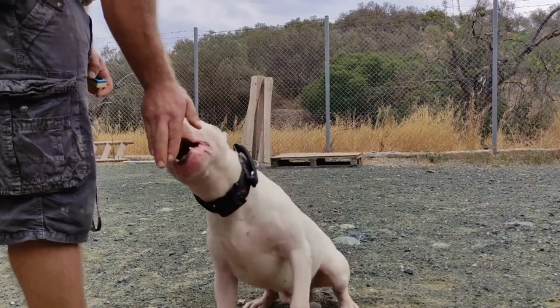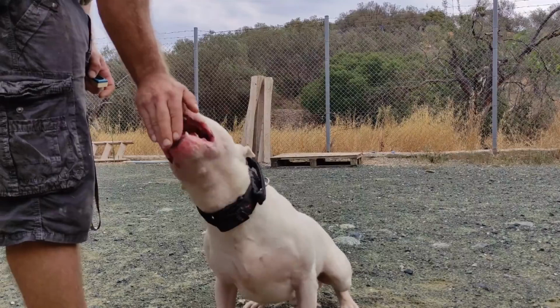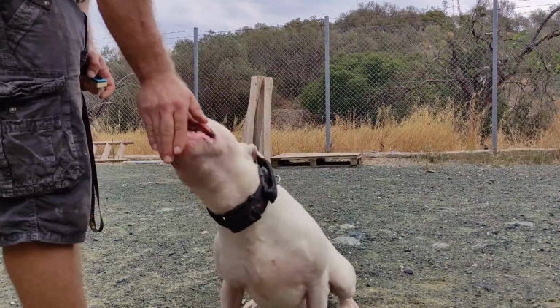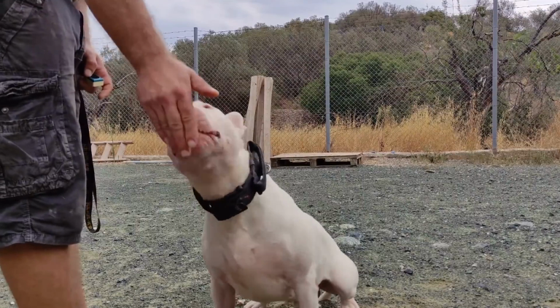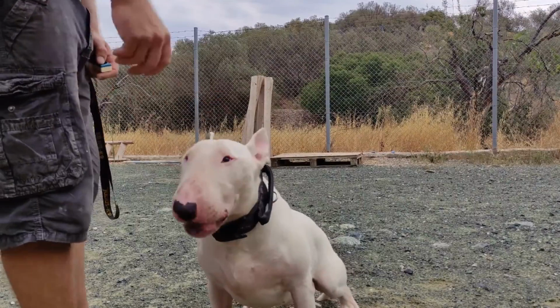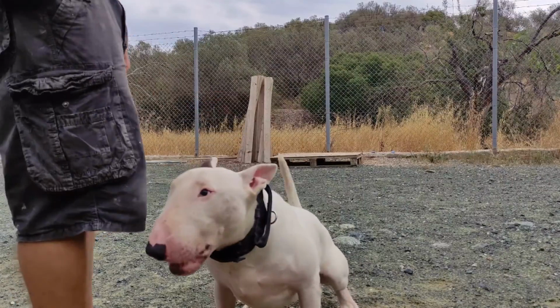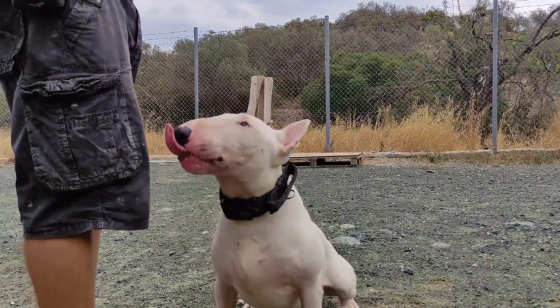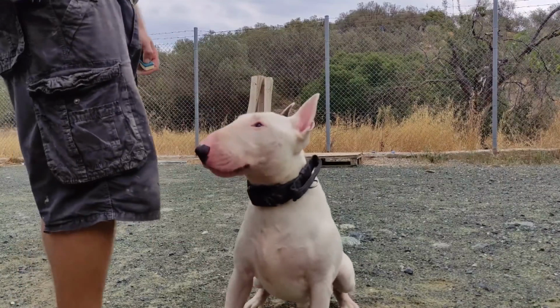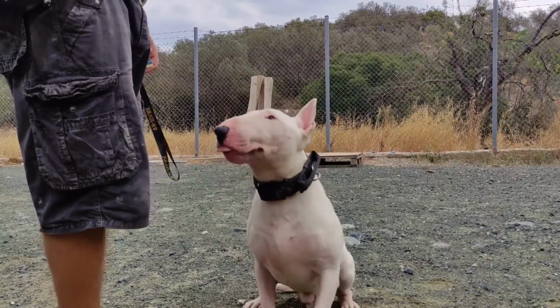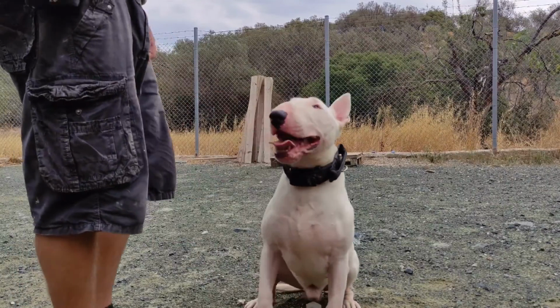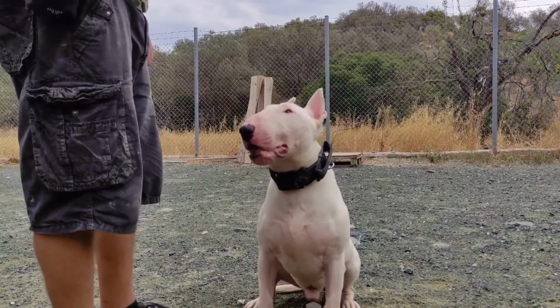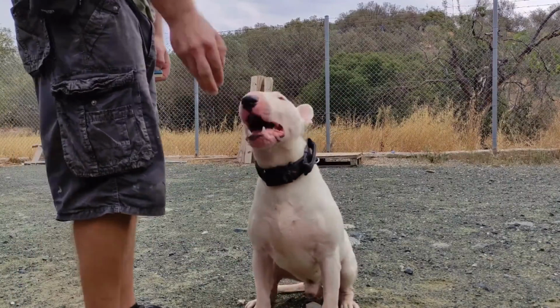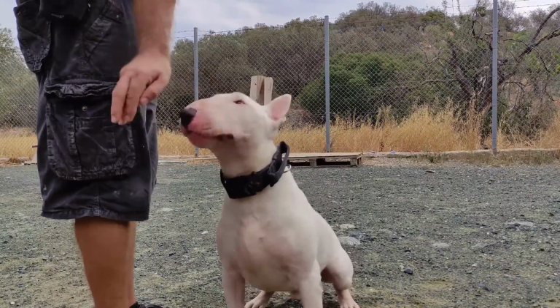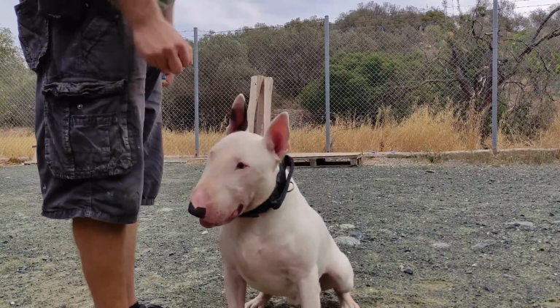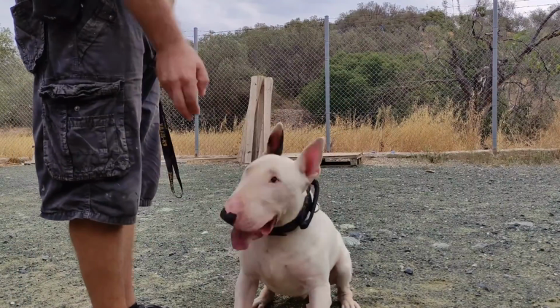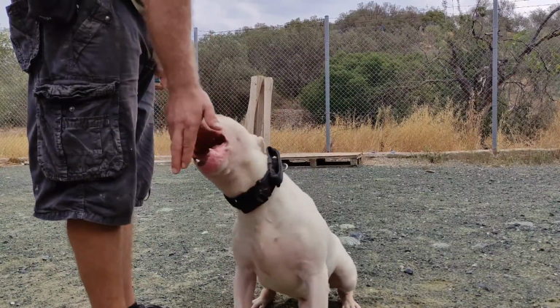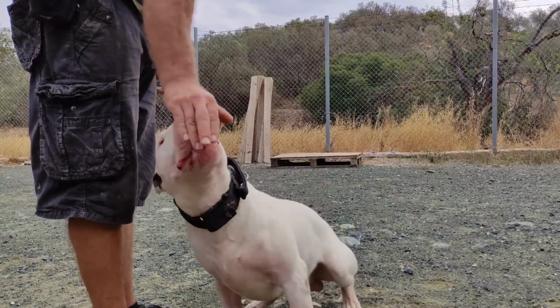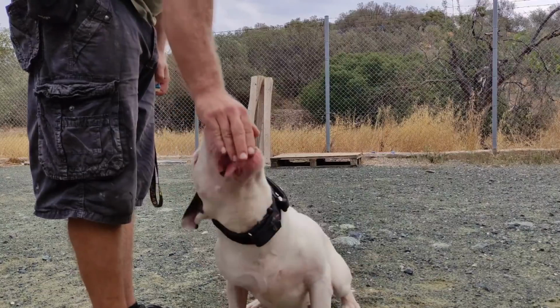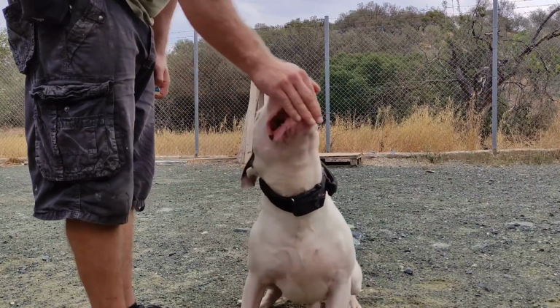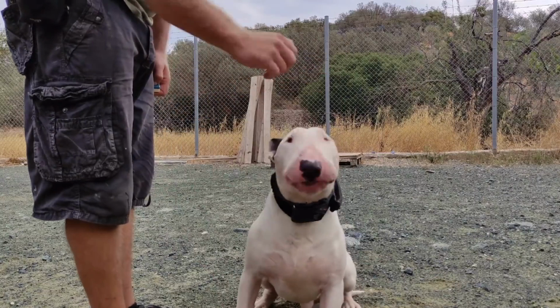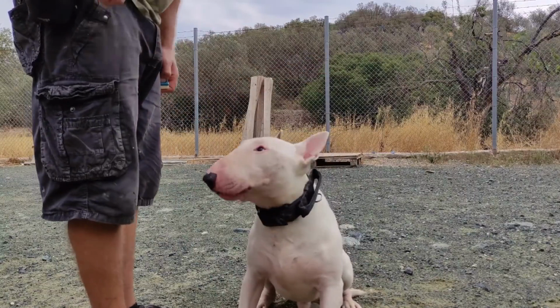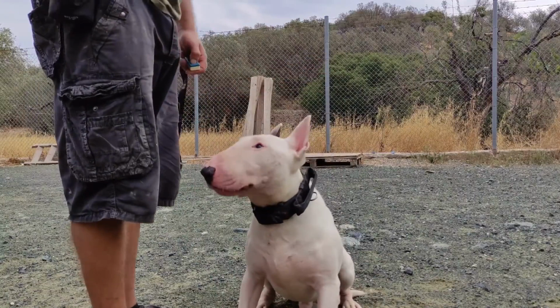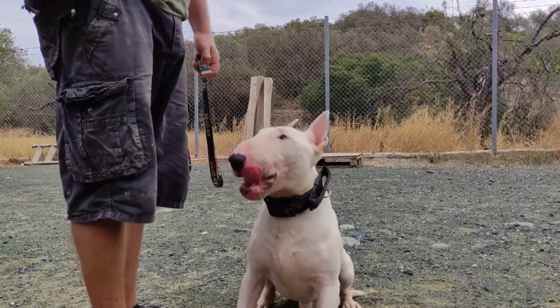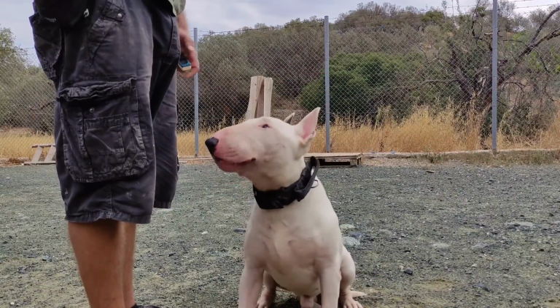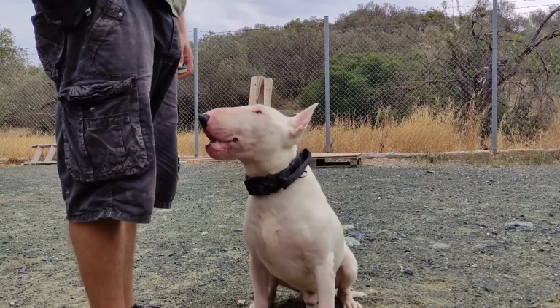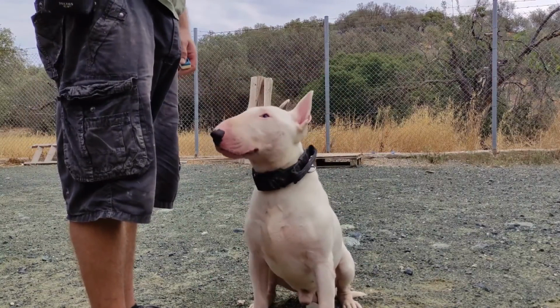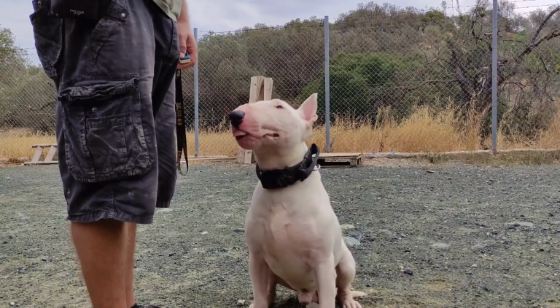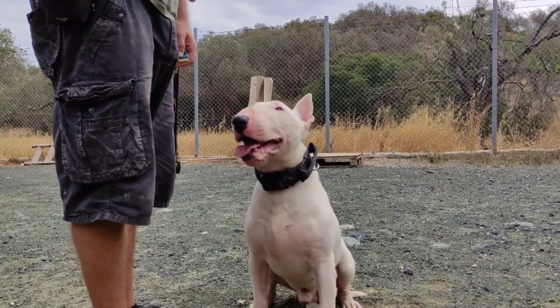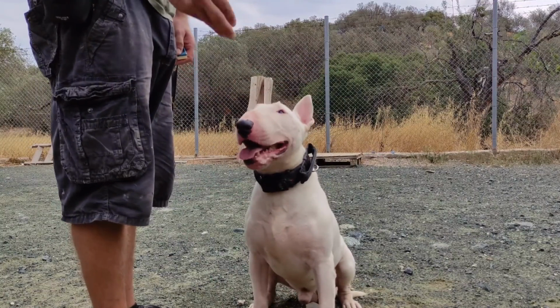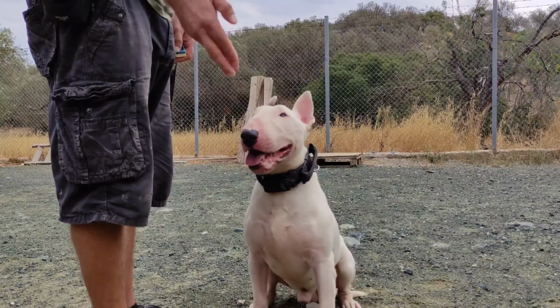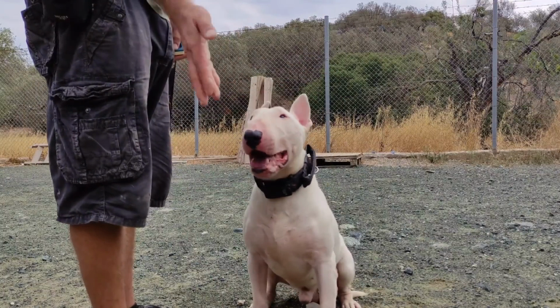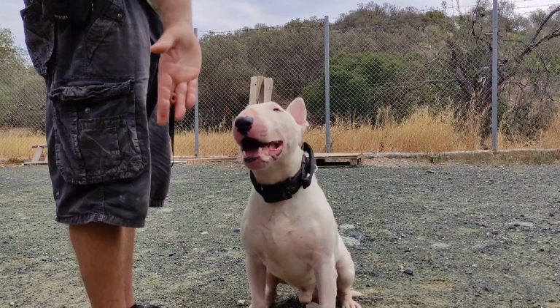A few repetitions of this will make it clear to the dog that if he wants to take the treat, he has to behave accordingly. Thanks for watching.